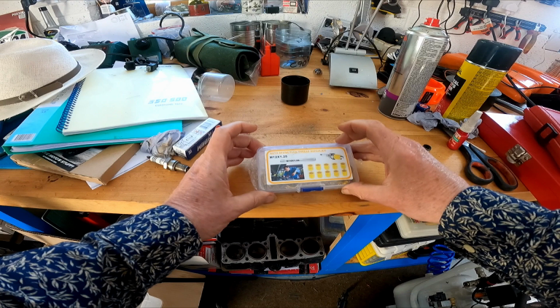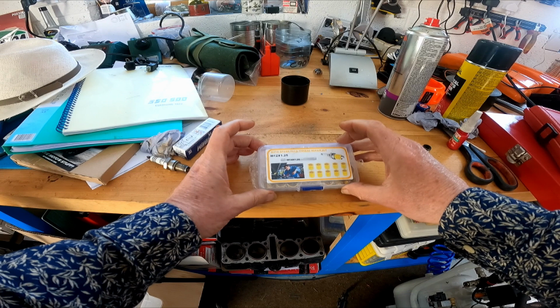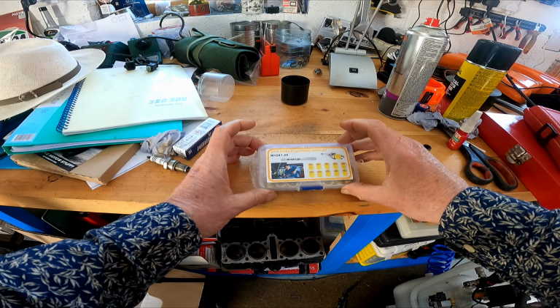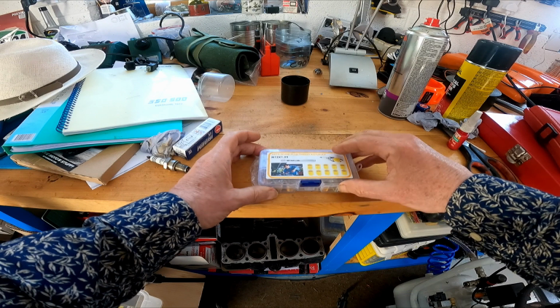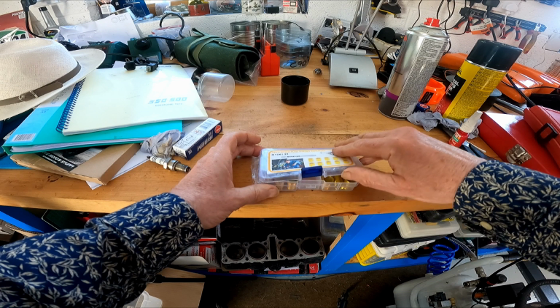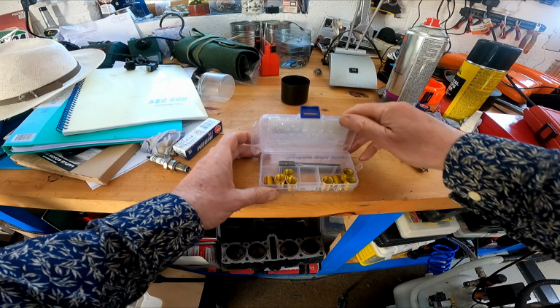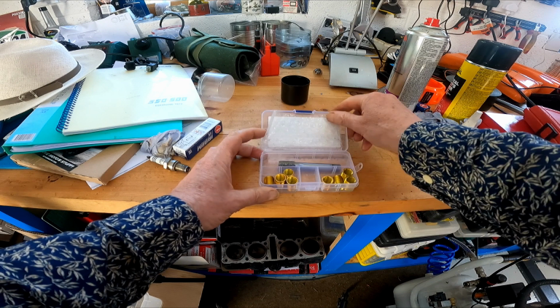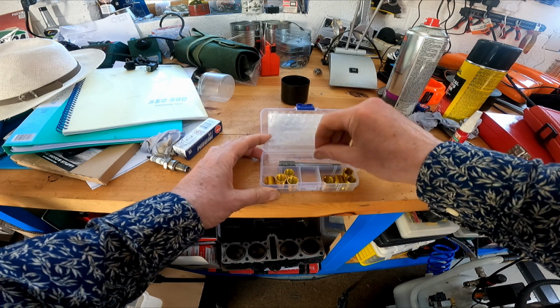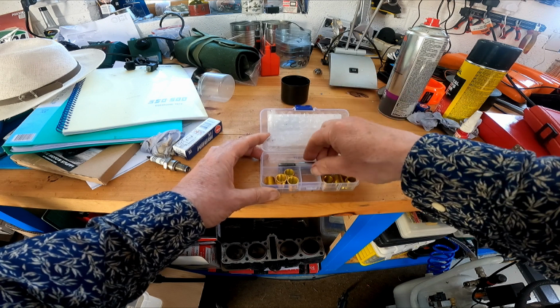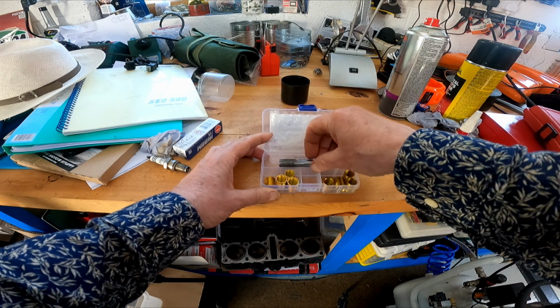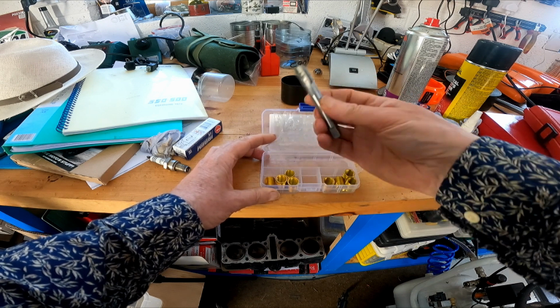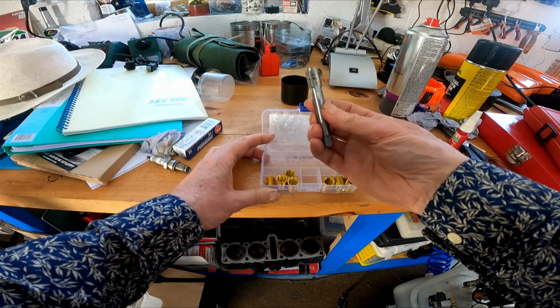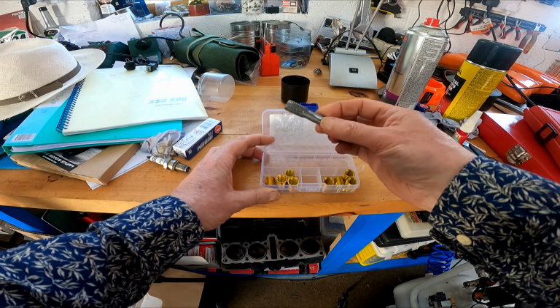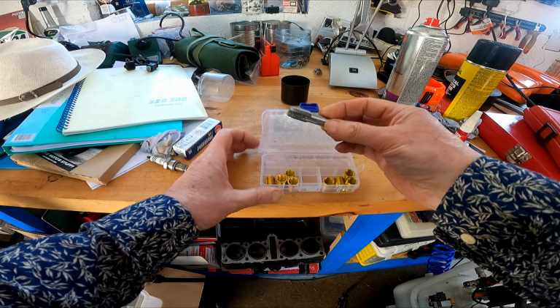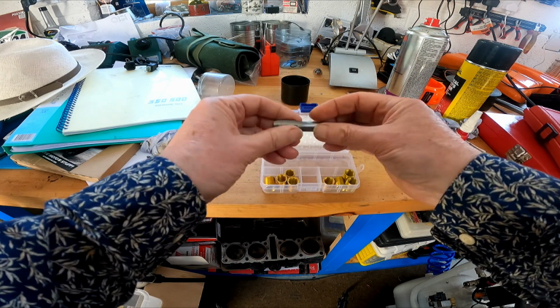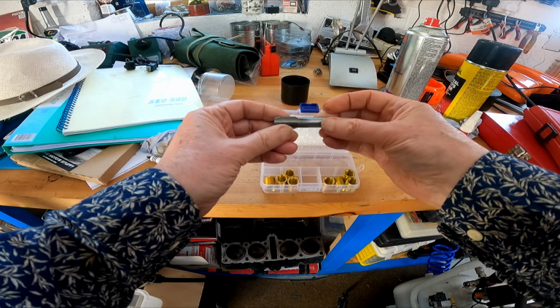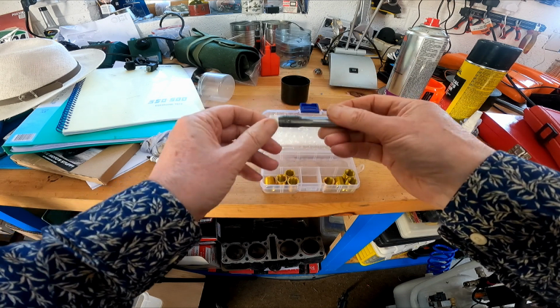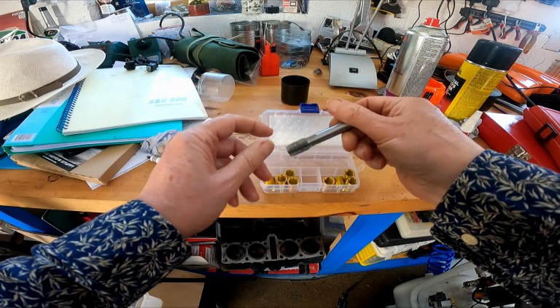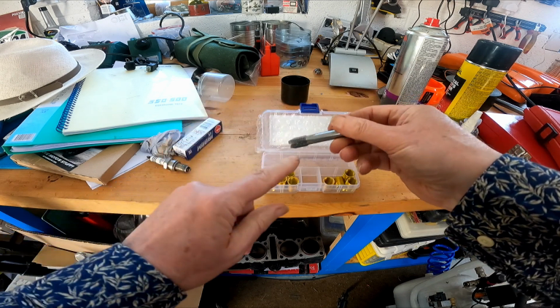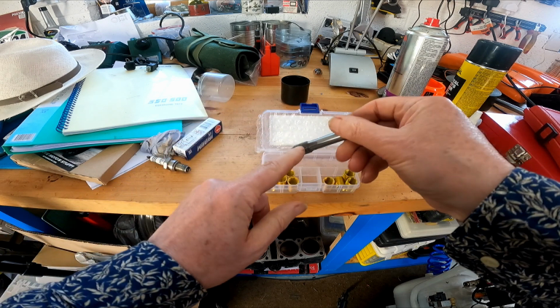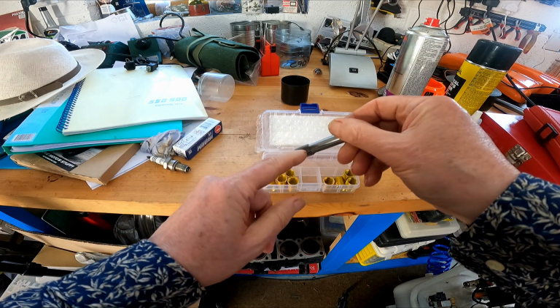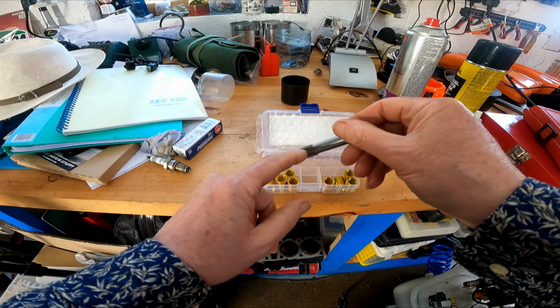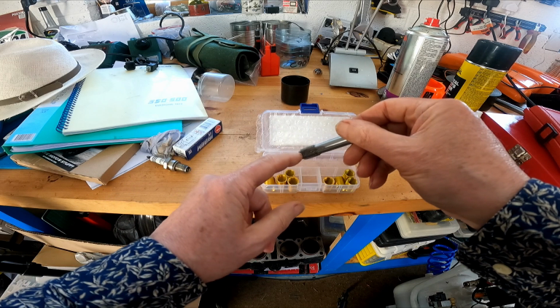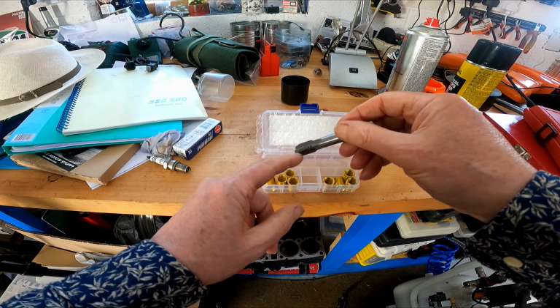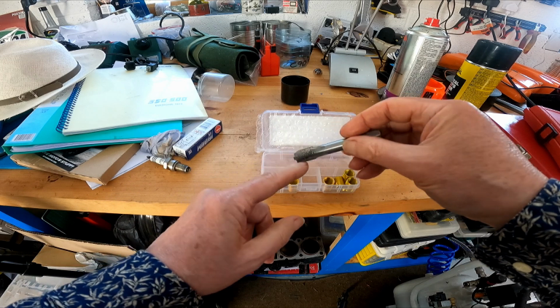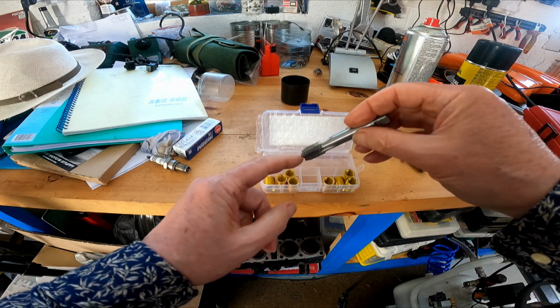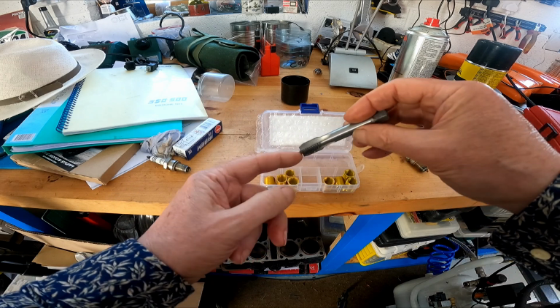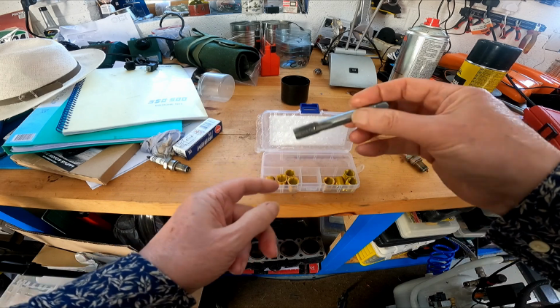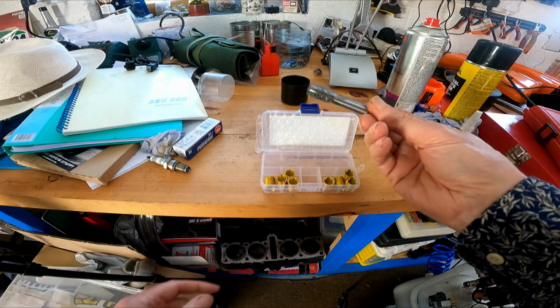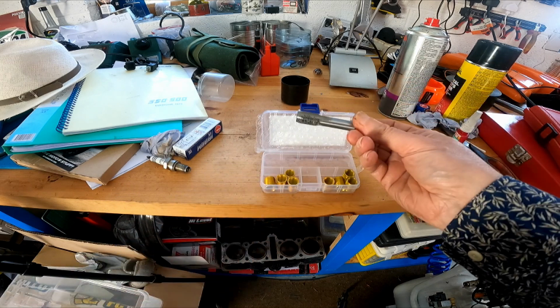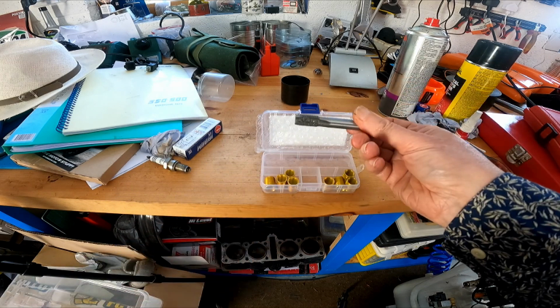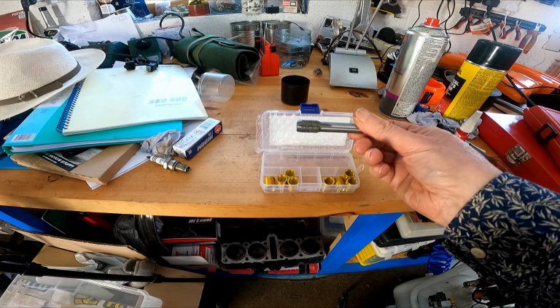Here's the little kit you get. In it you get a straightforward tap which you put grease on to catch the shards of metal. This worked a treat.